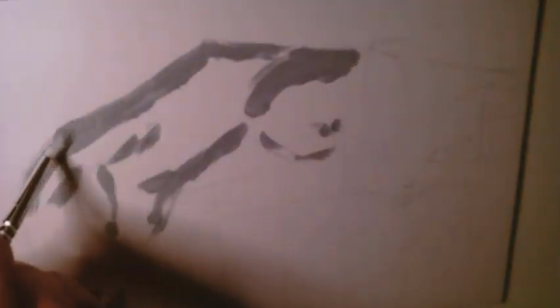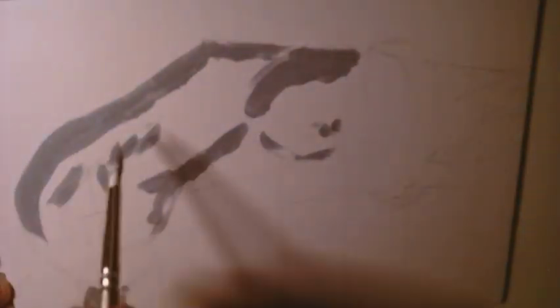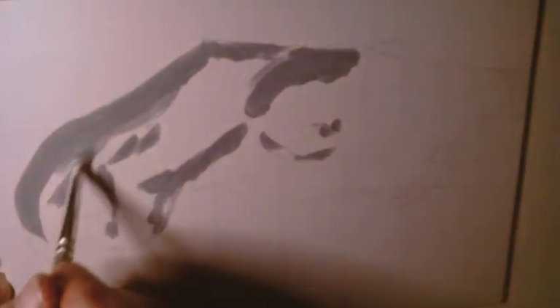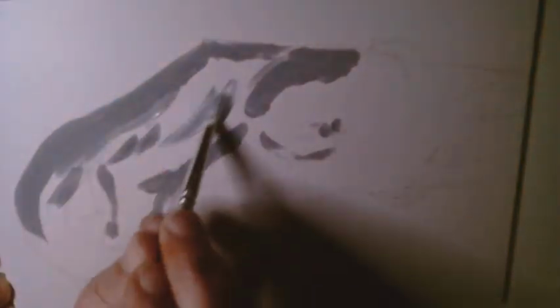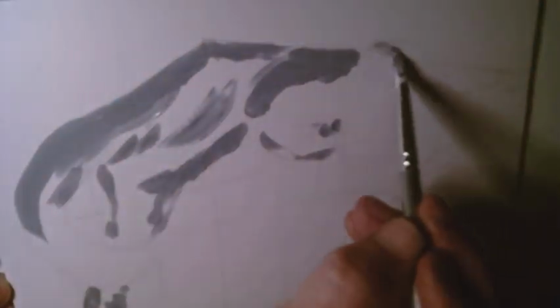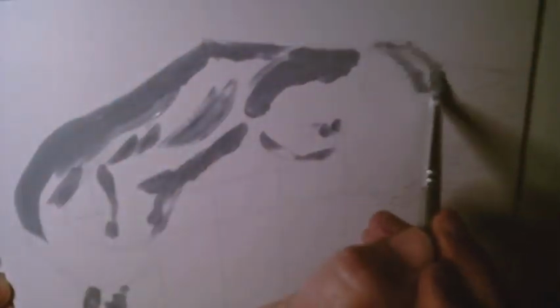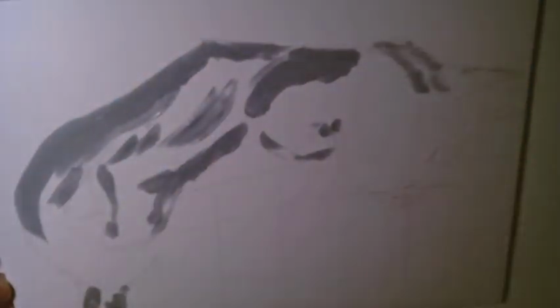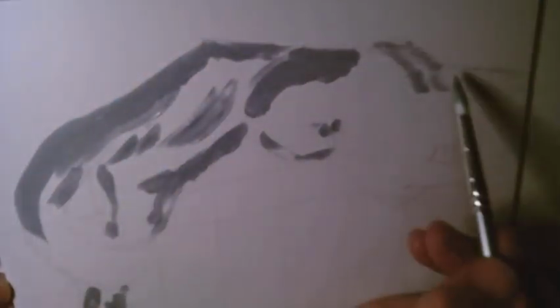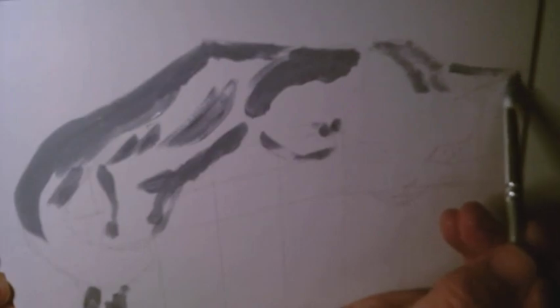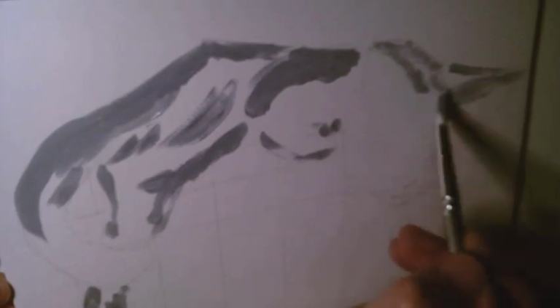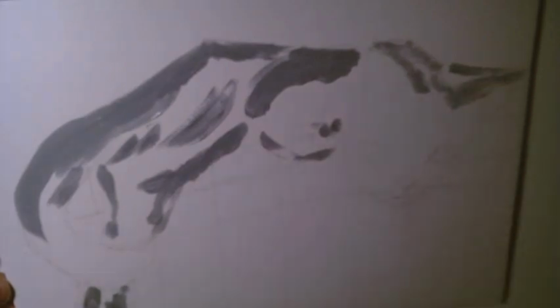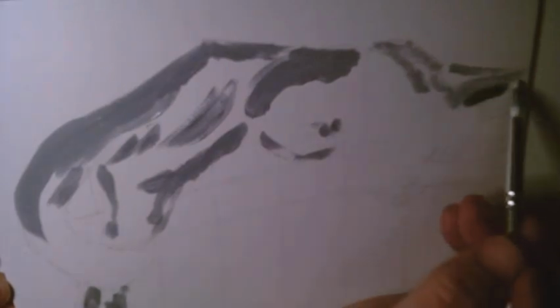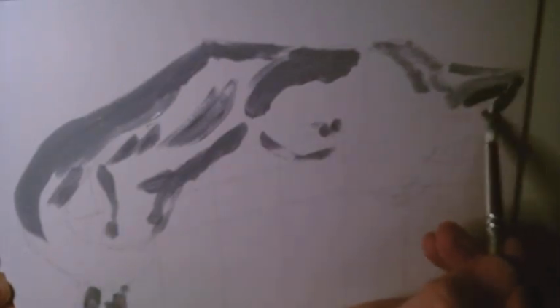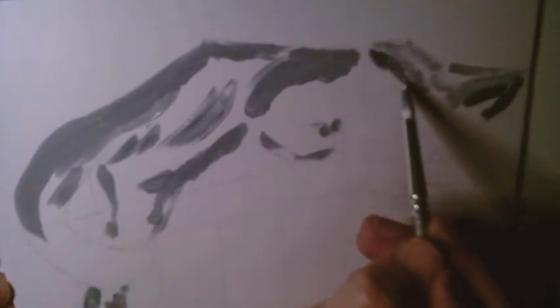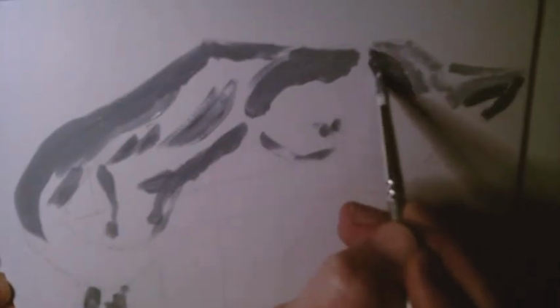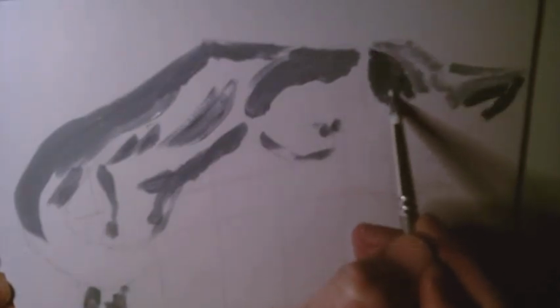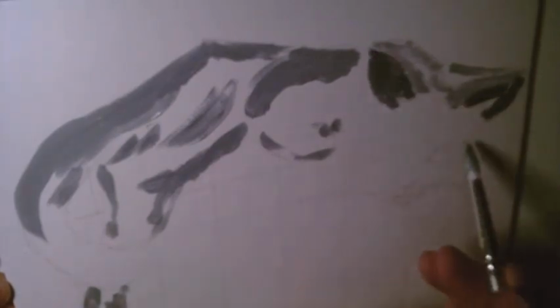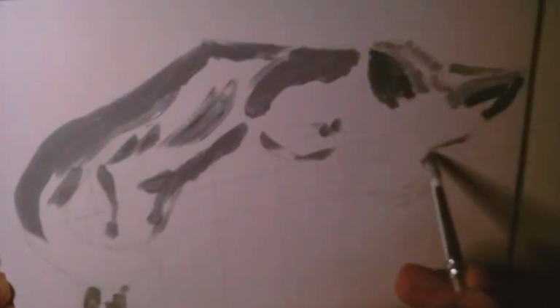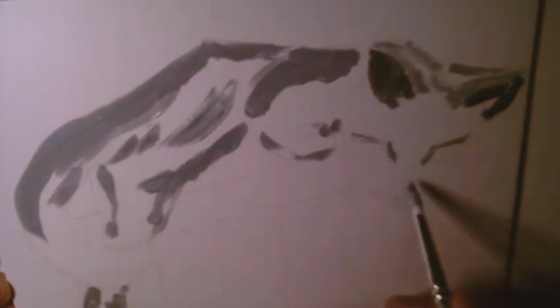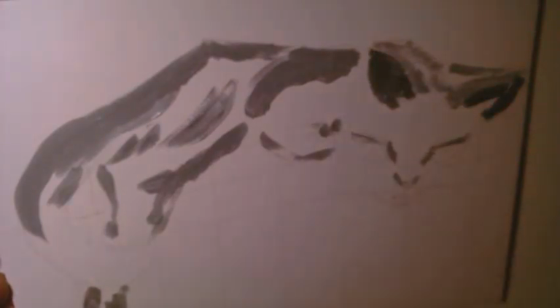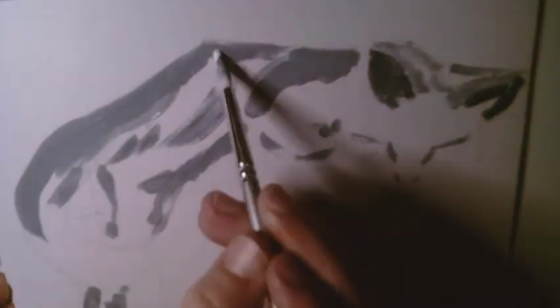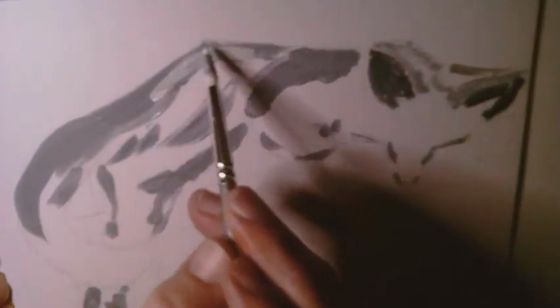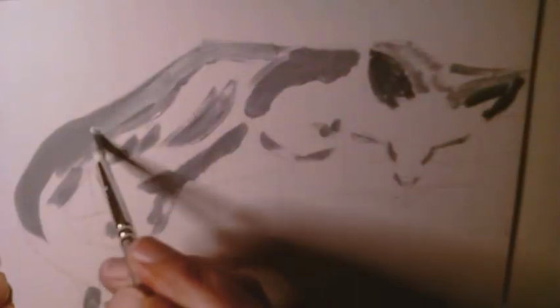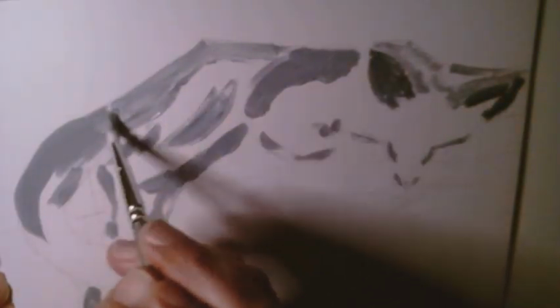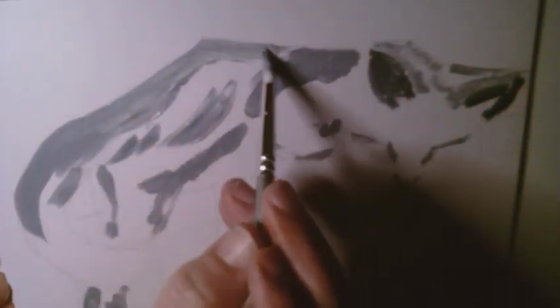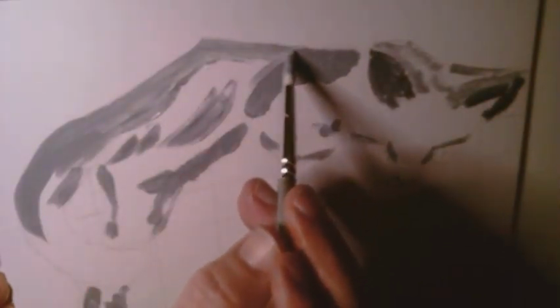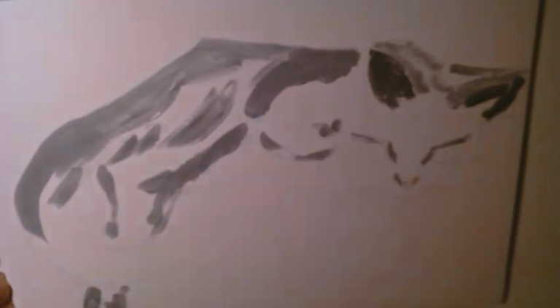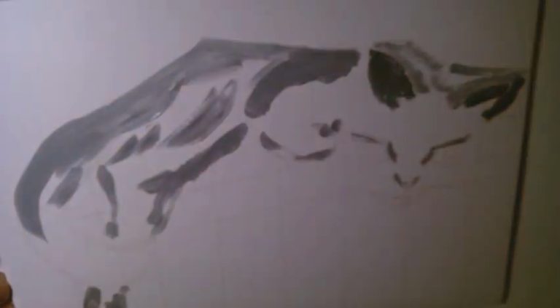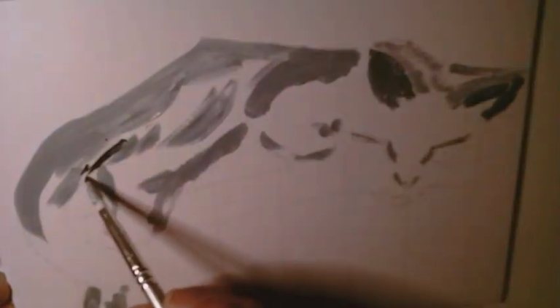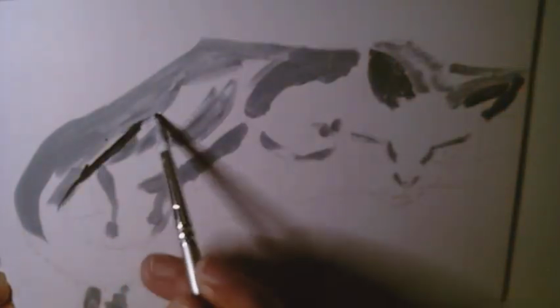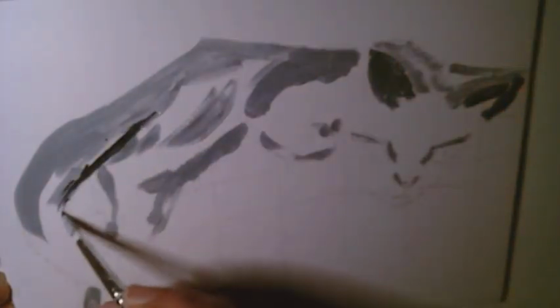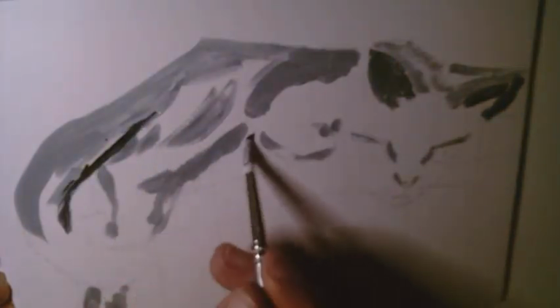For this one I am again trying myself on acrylics. The cat in the painting is one of ours — Tiger the tripod.